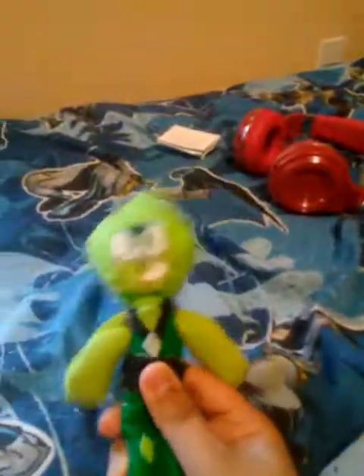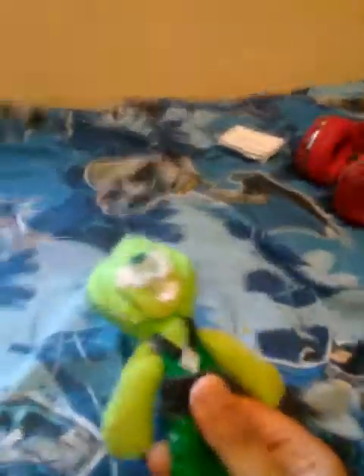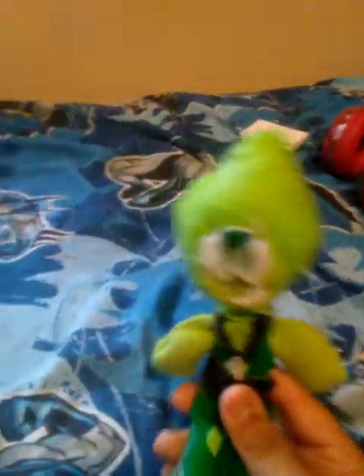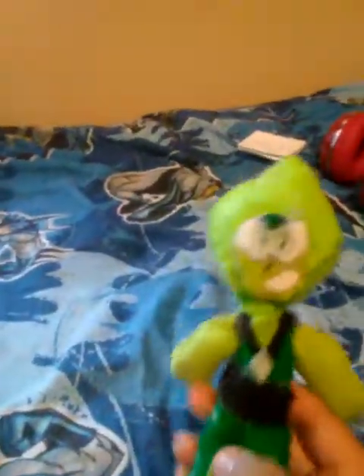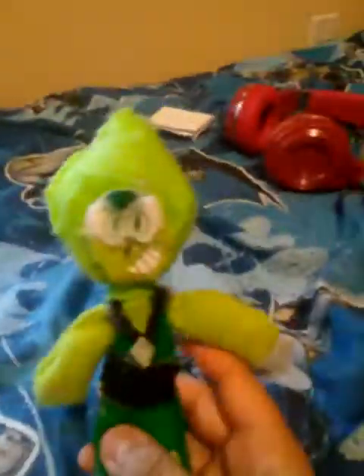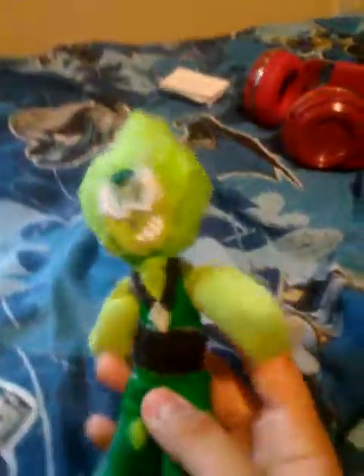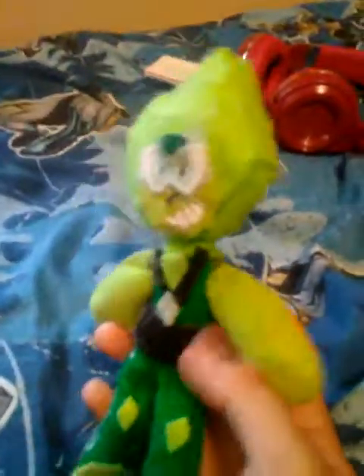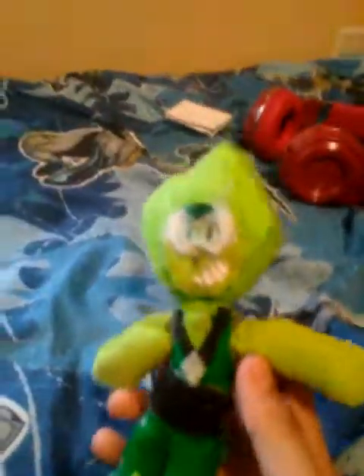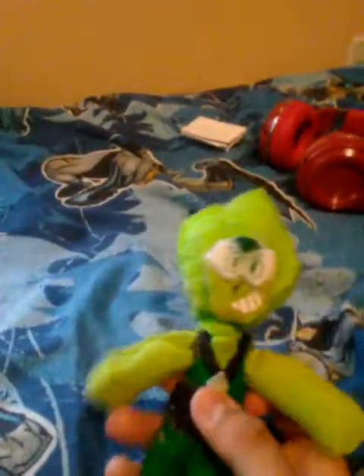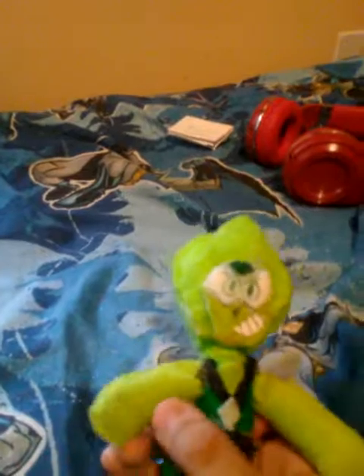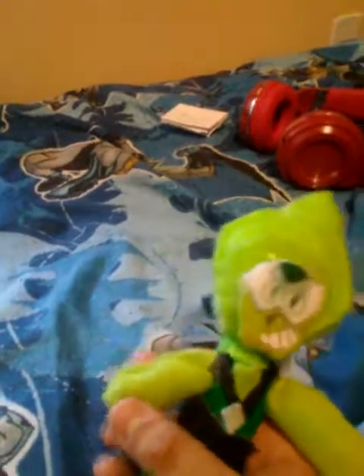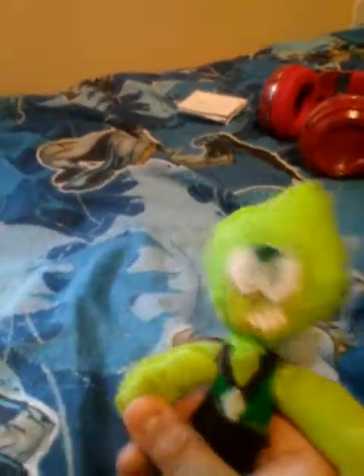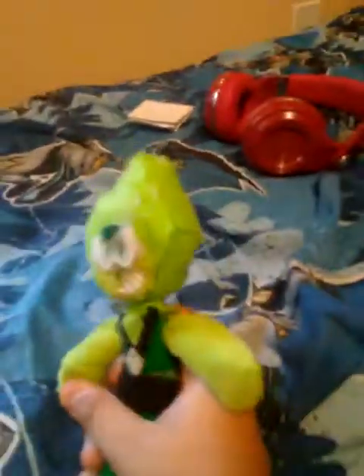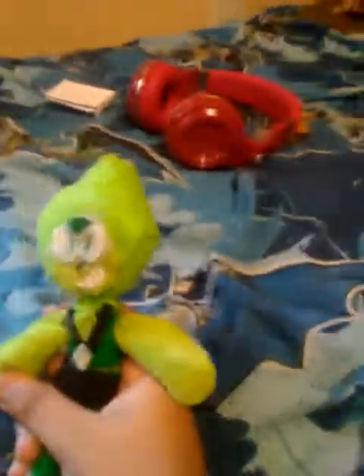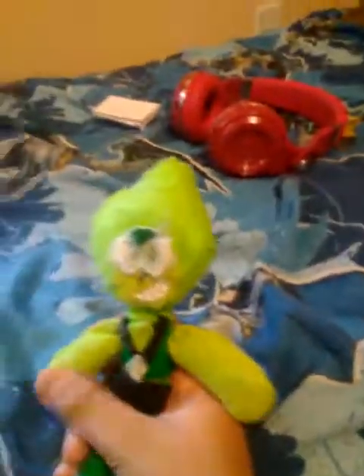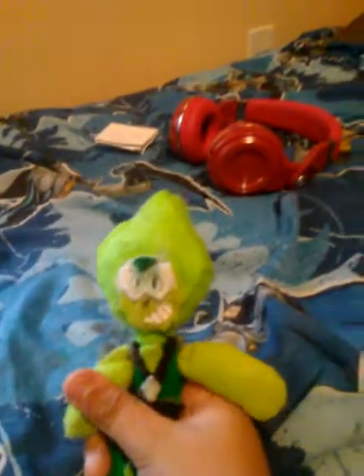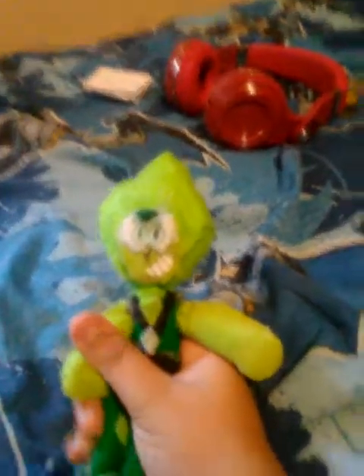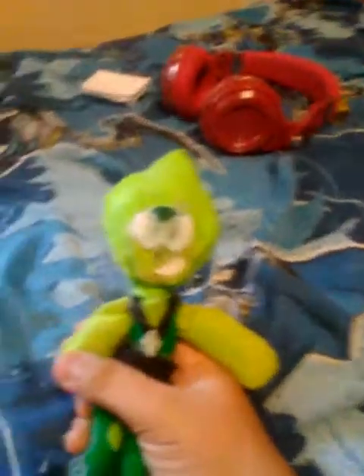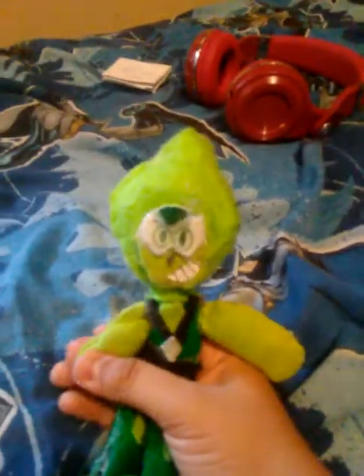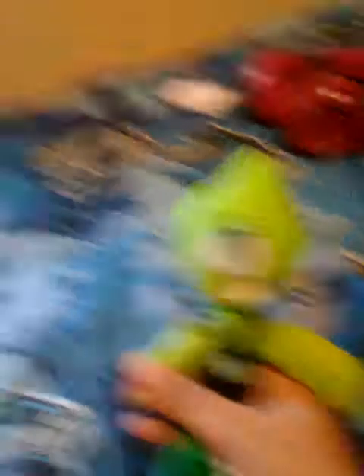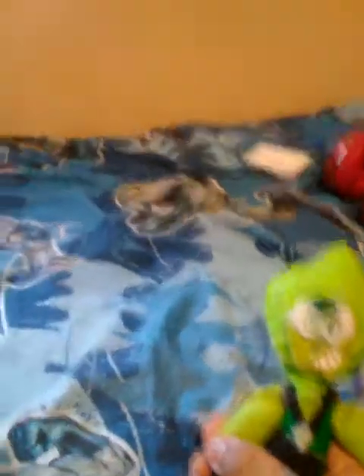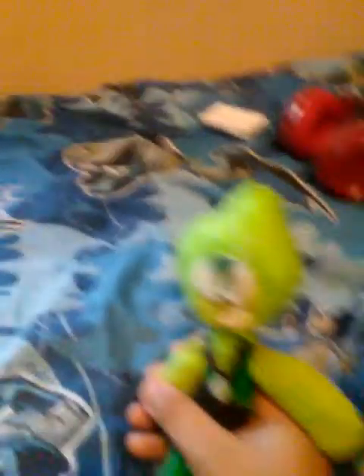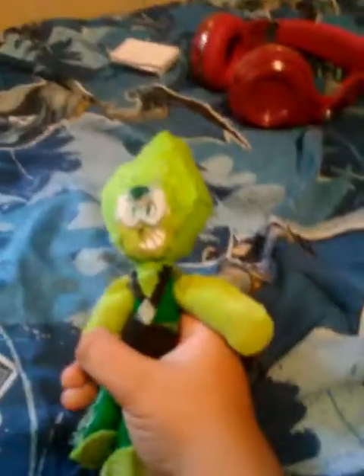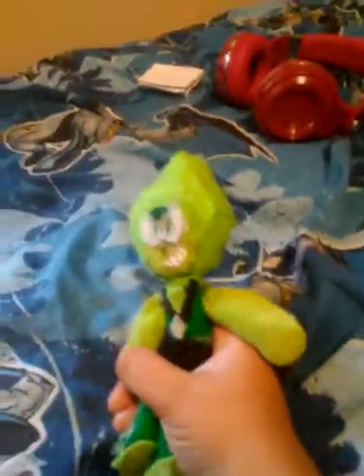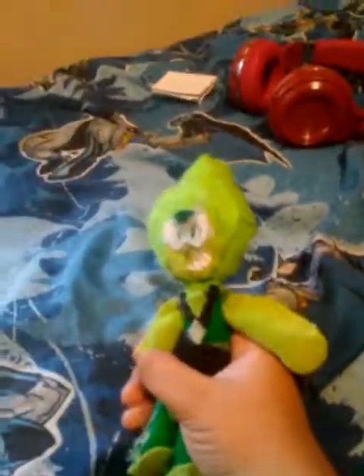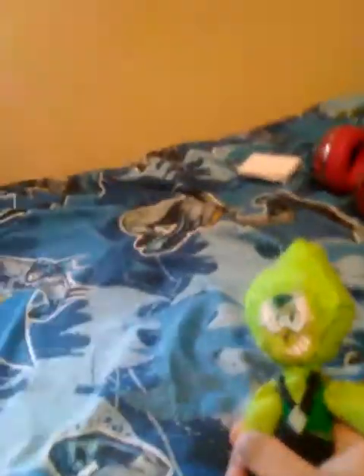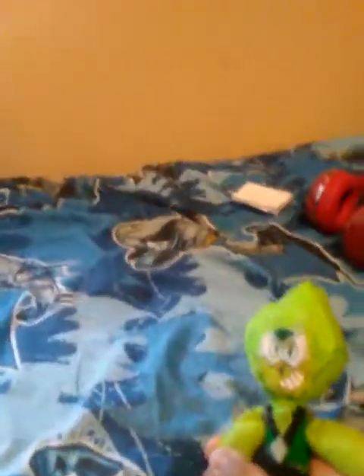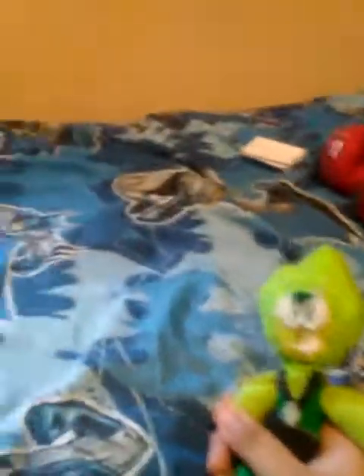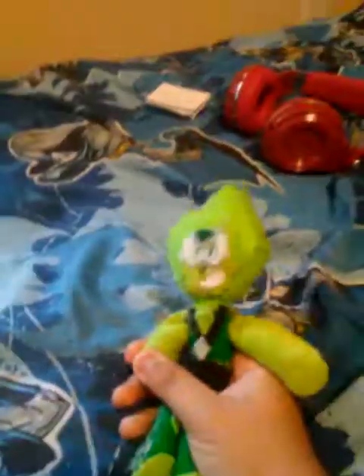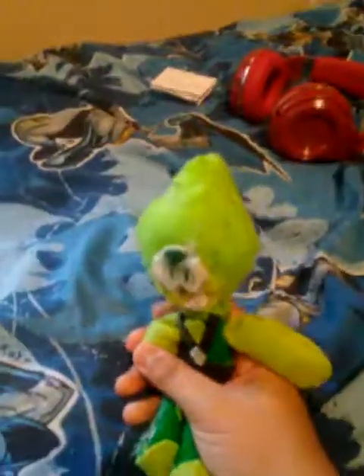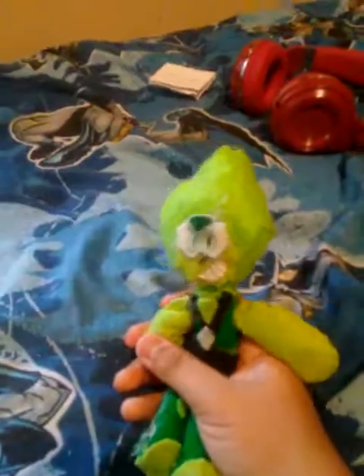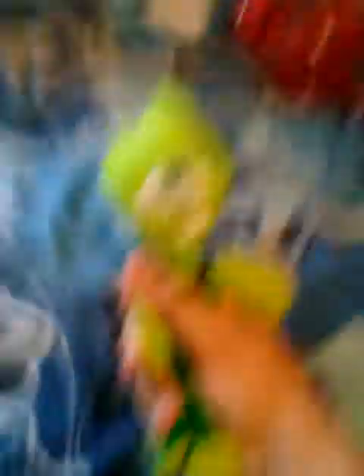Hey YouTube, this is Peridot. If you saw the potato tail video that Jamie did, we're going to show you the two plushies that we used for that video. Check out Jamie!